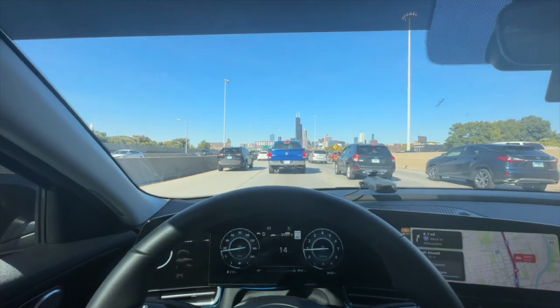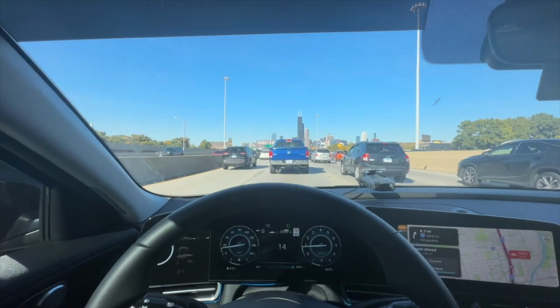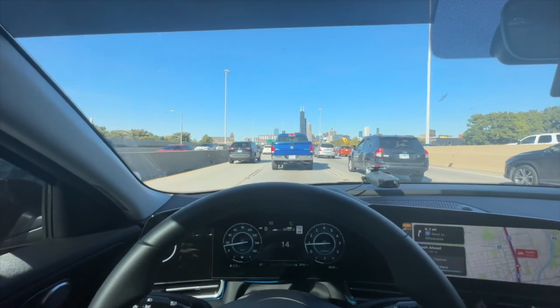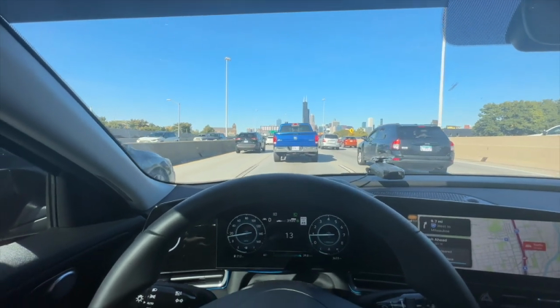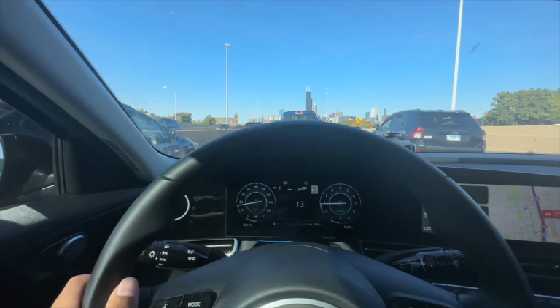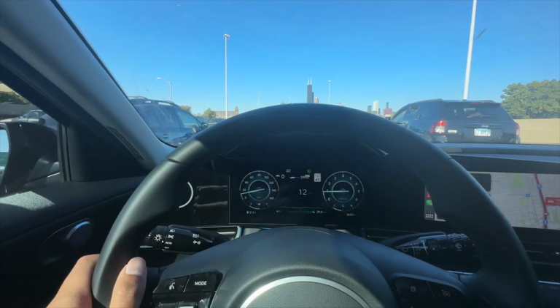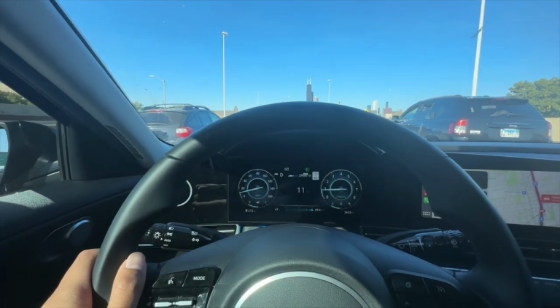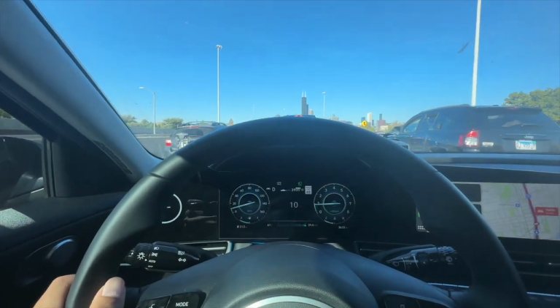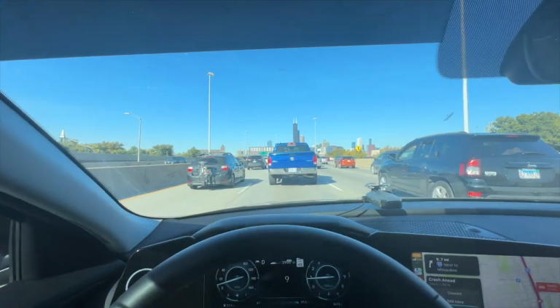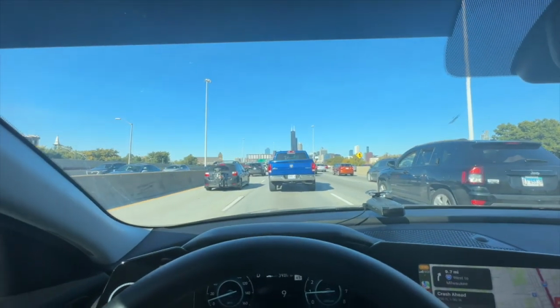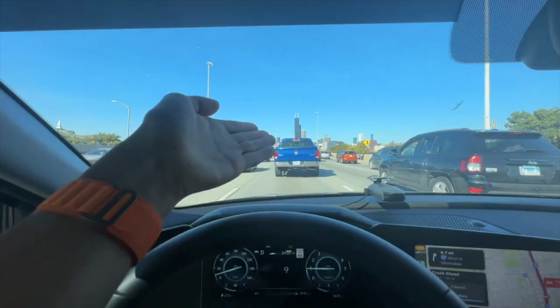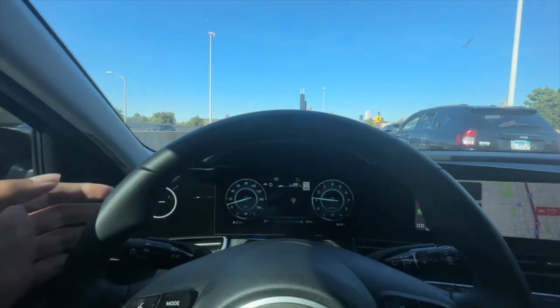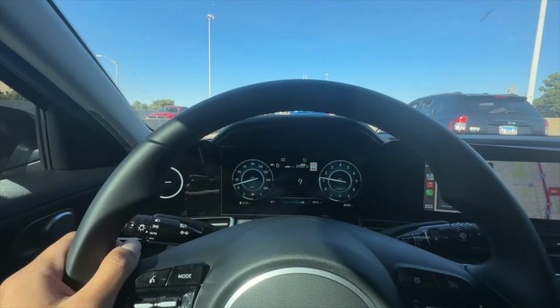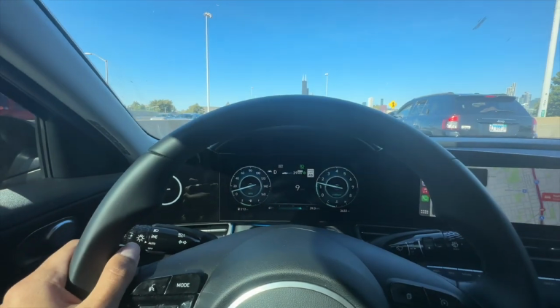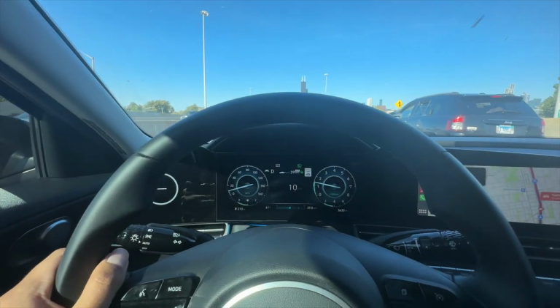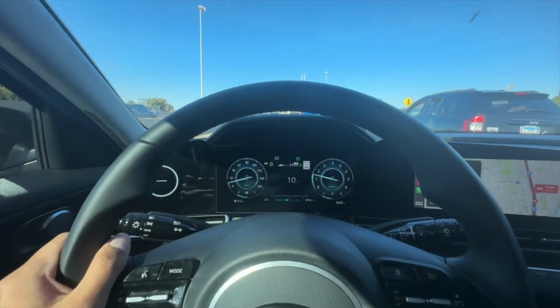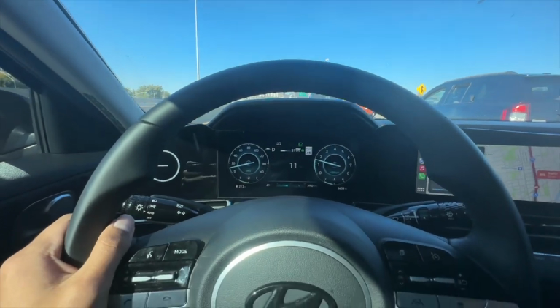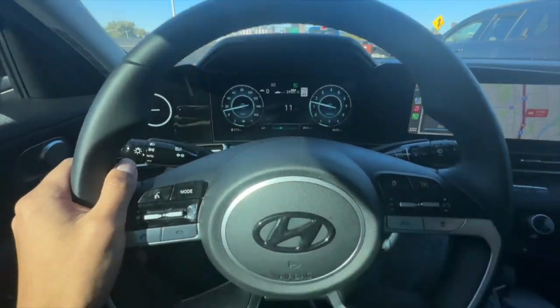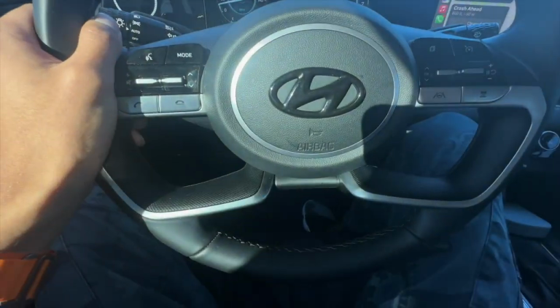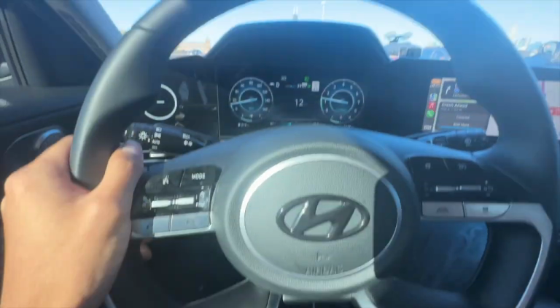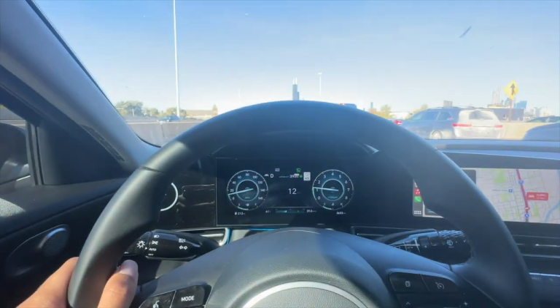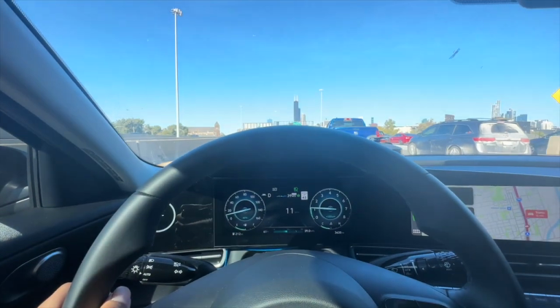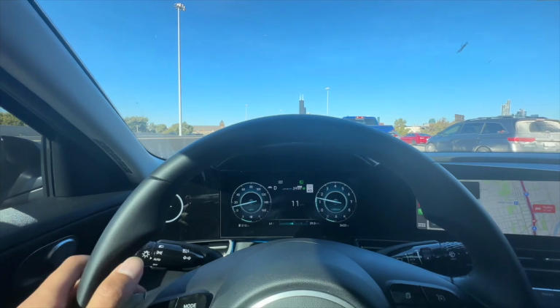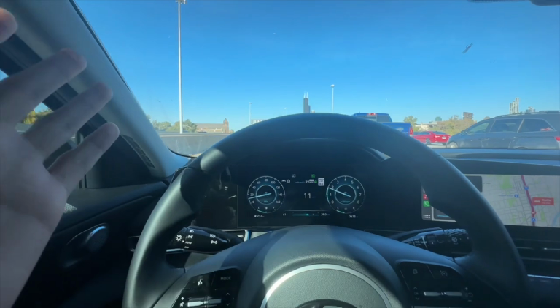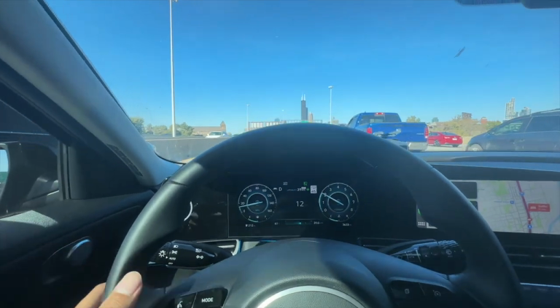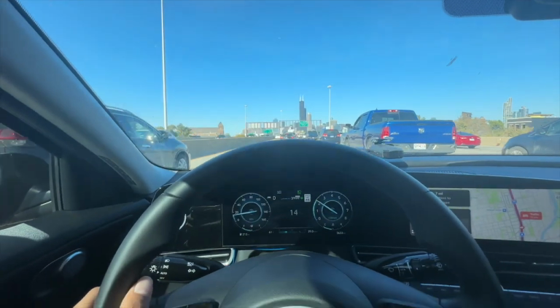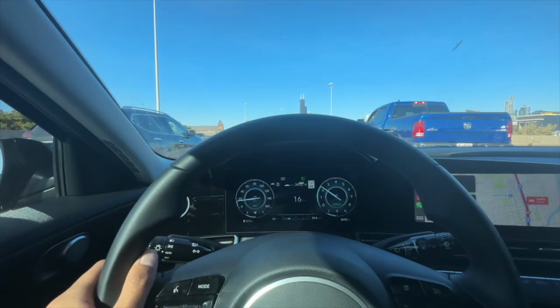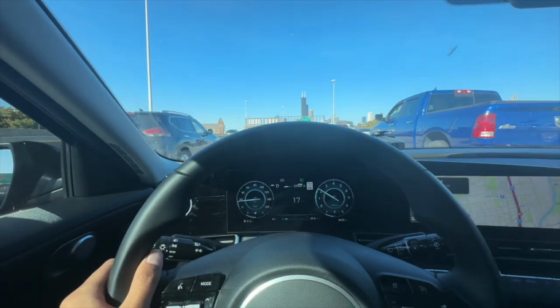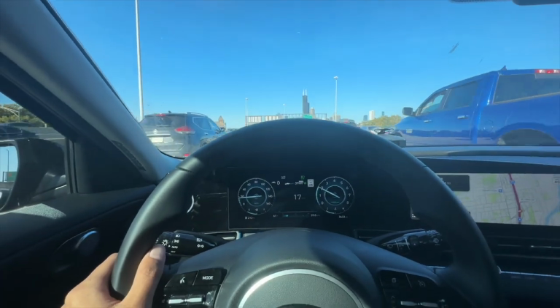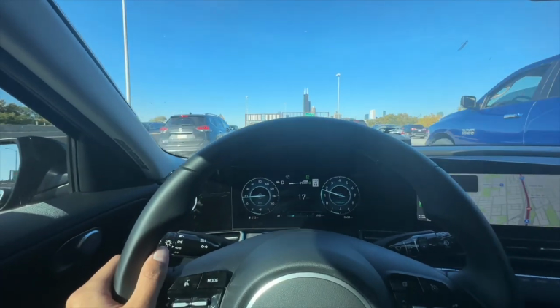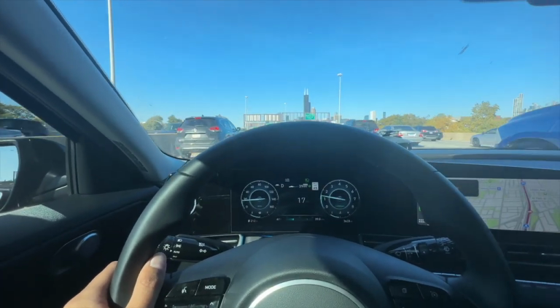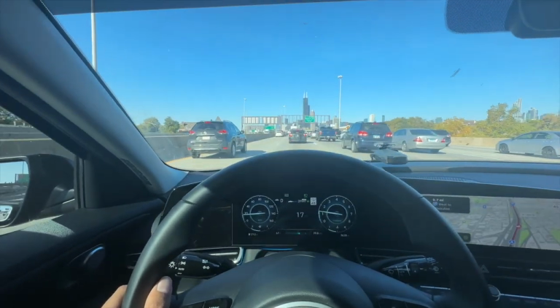We are testing out the self-driving of the Hyundai Elantra in traffic. We are inside Chicago right now and the traffic is ridiculous. My feet are off the brakes and the wheel right now, but you can see it's accelerating by itself because it has stop-go cruise control.